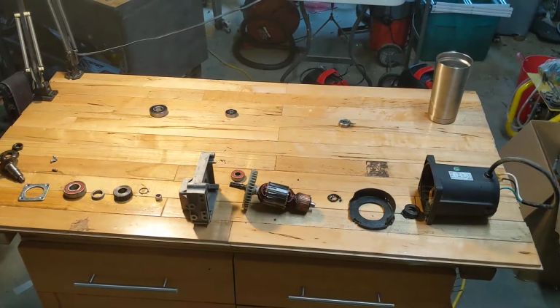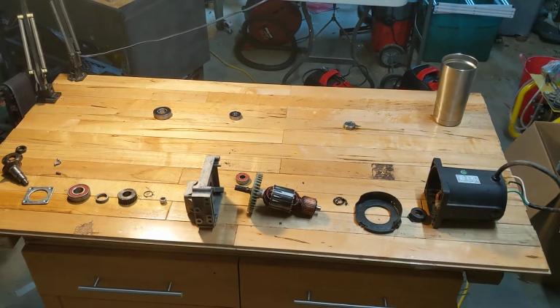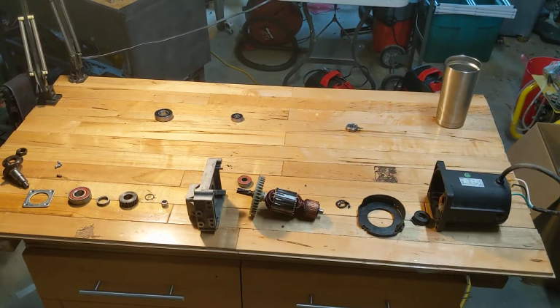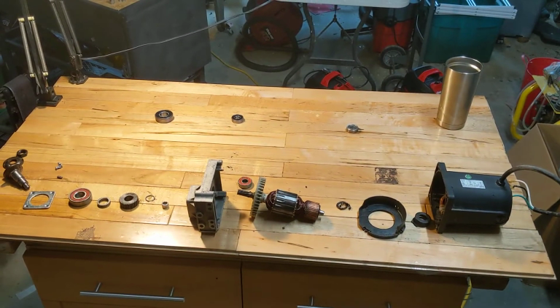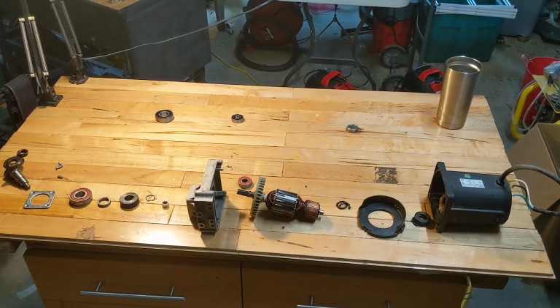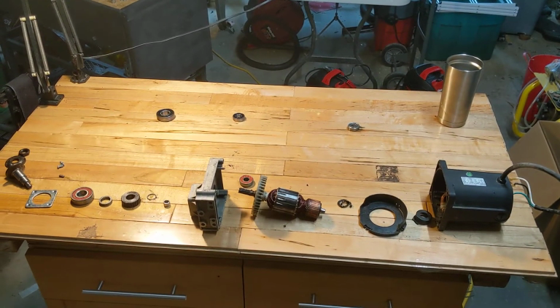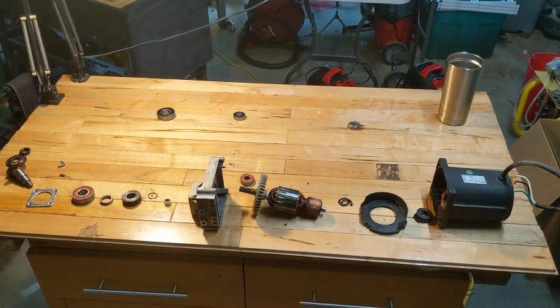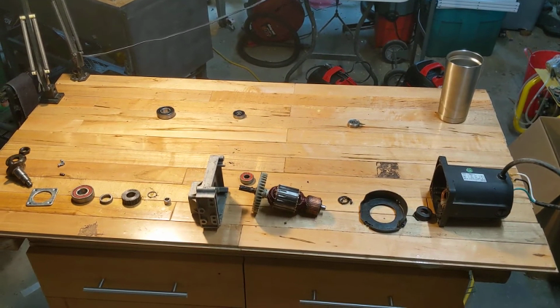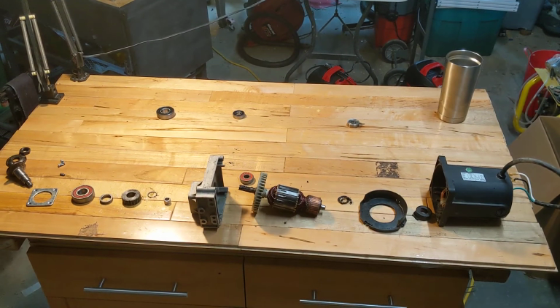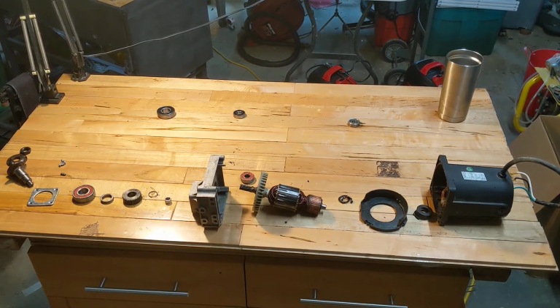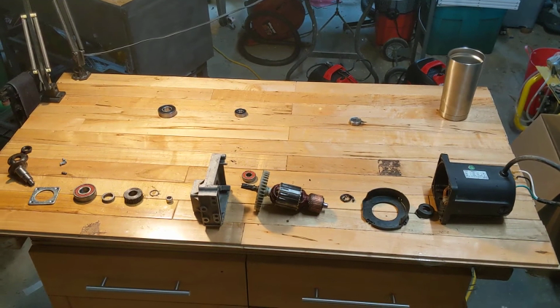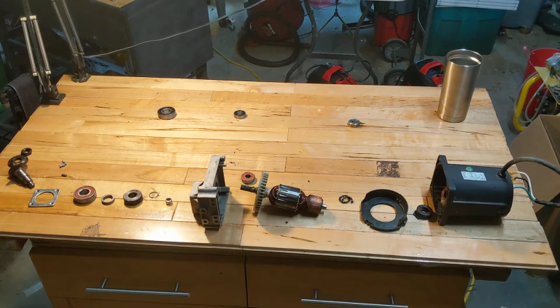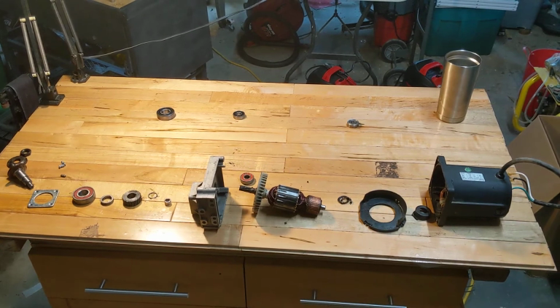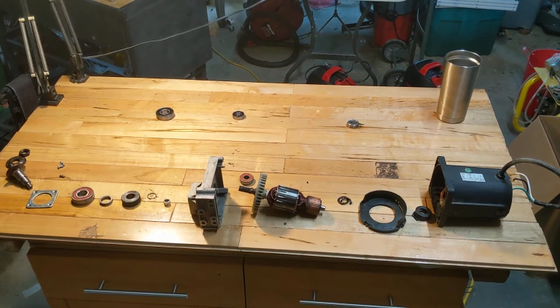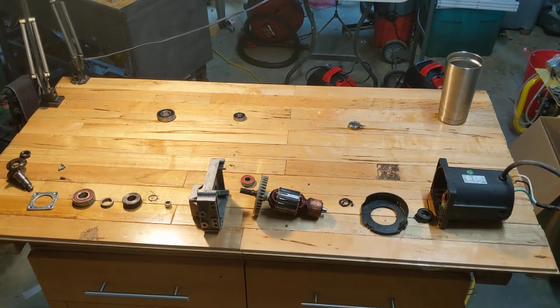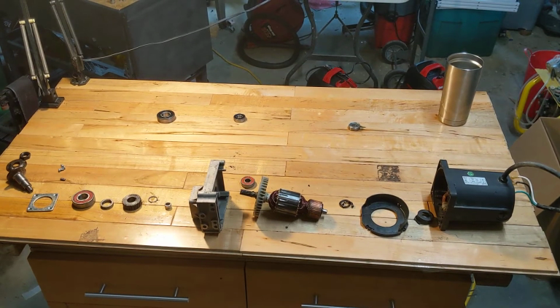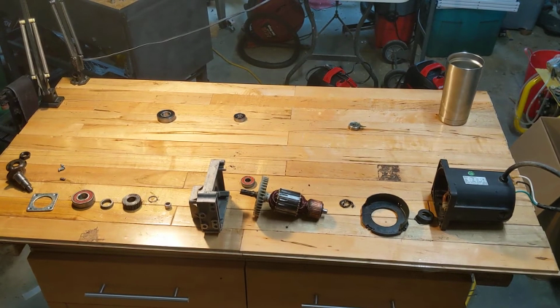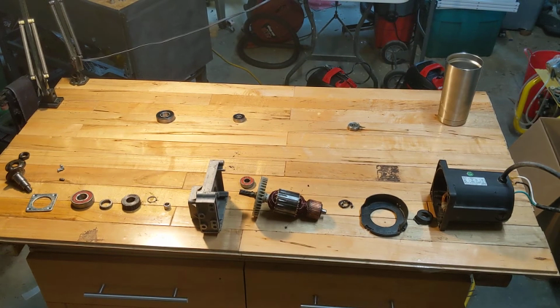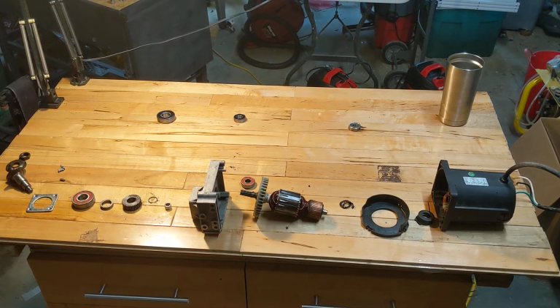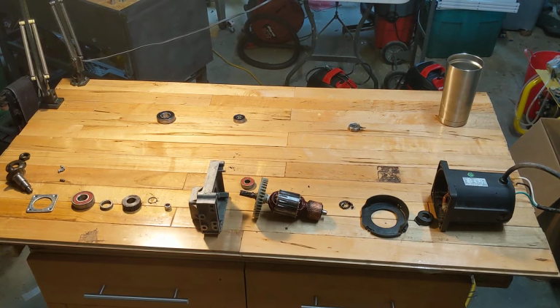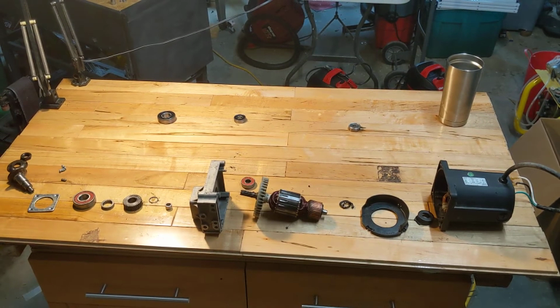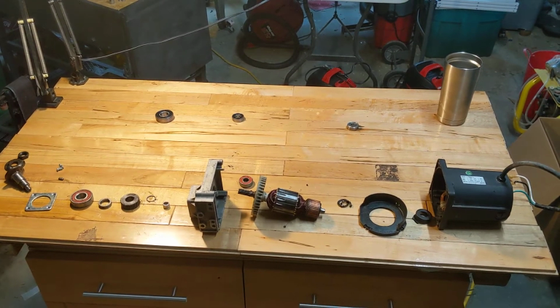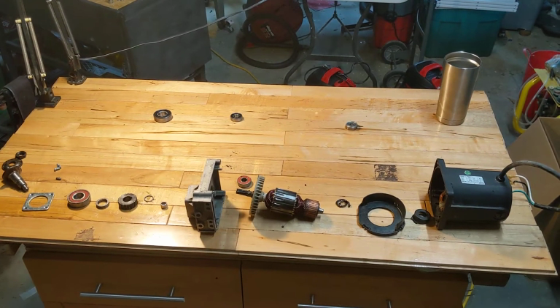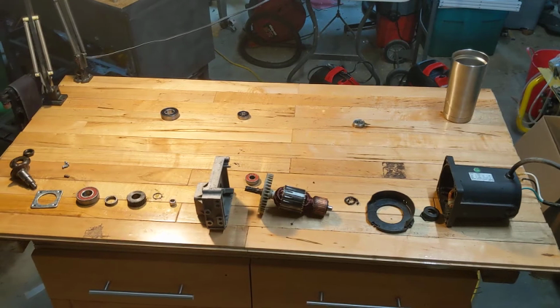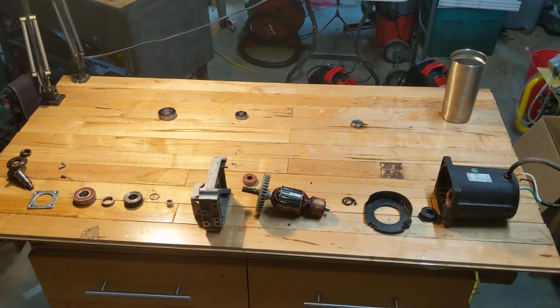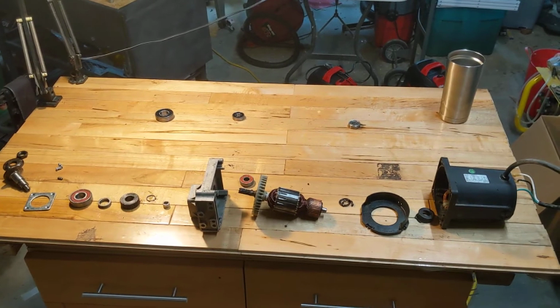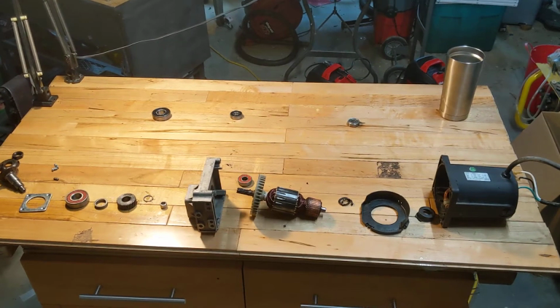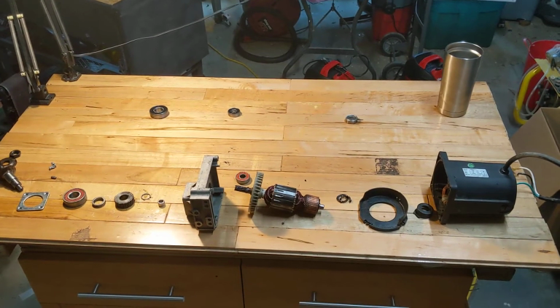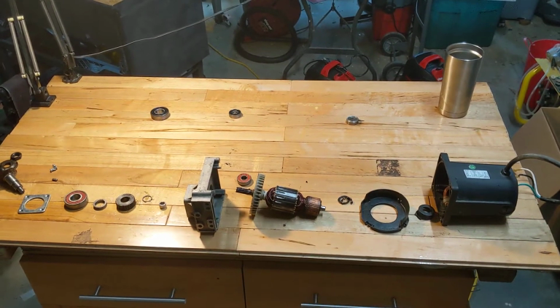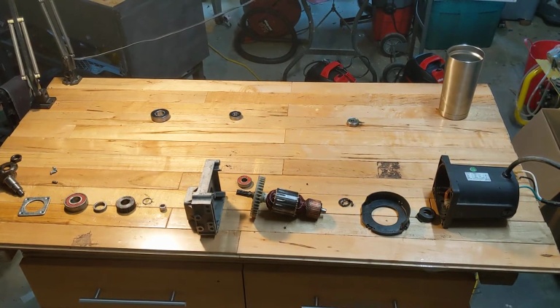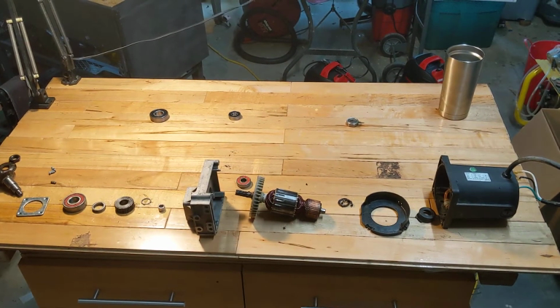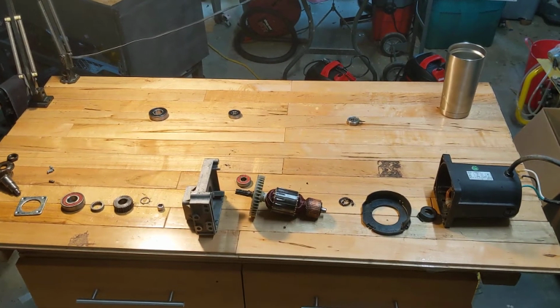If you ever get confused about the parts layout of your RM871 motor for a Craftsman table saw, here's the exploded view, because the diagrams that Sears has online are shit.